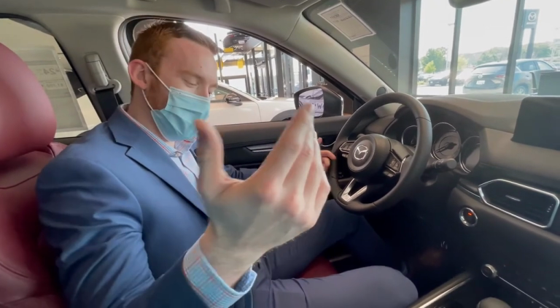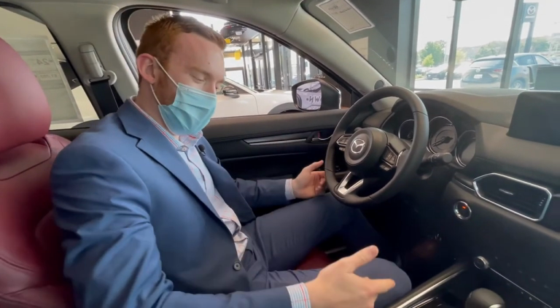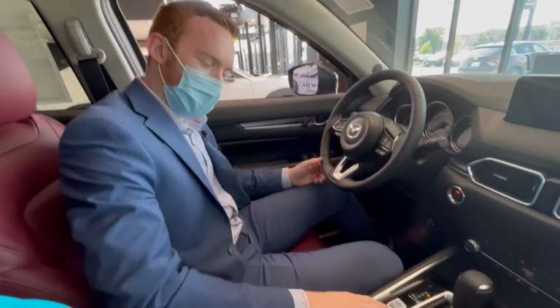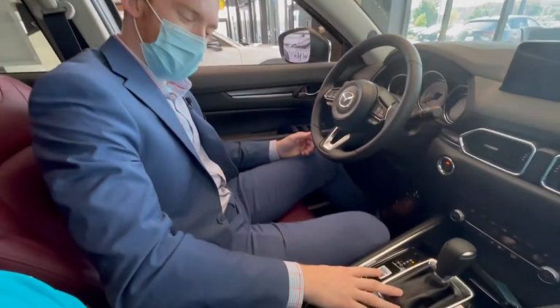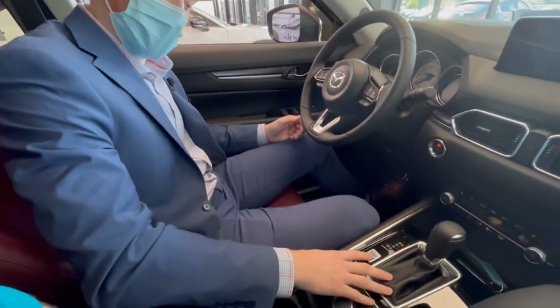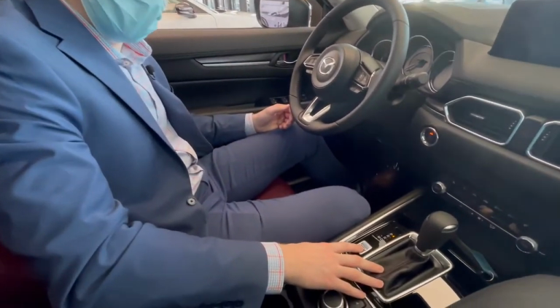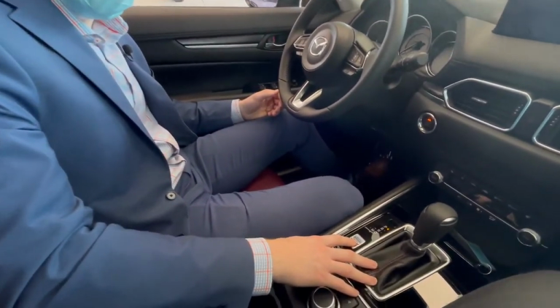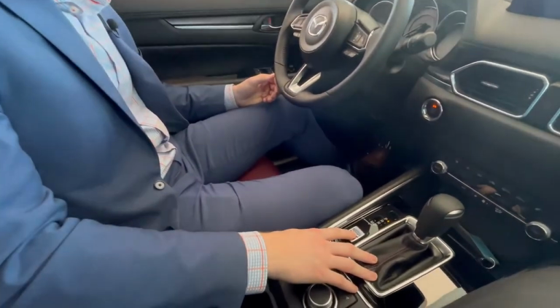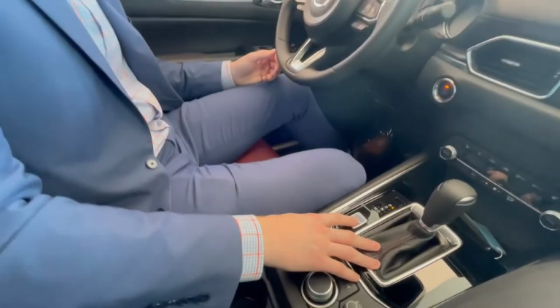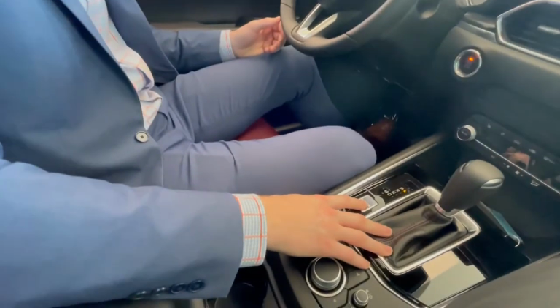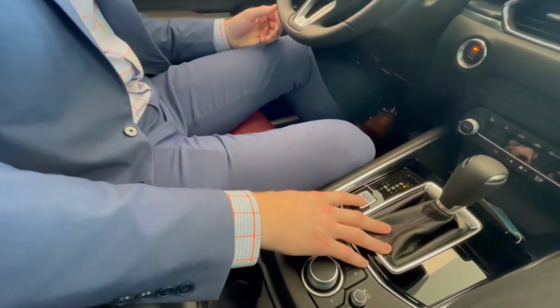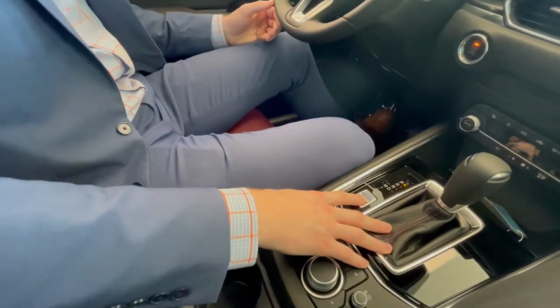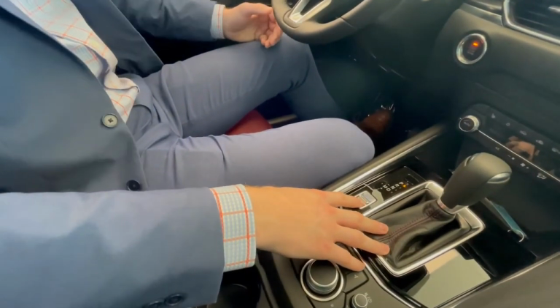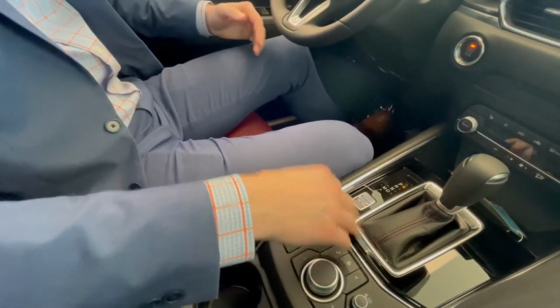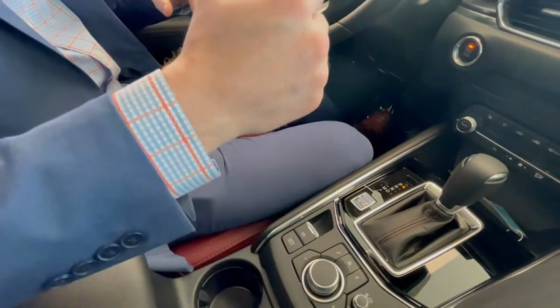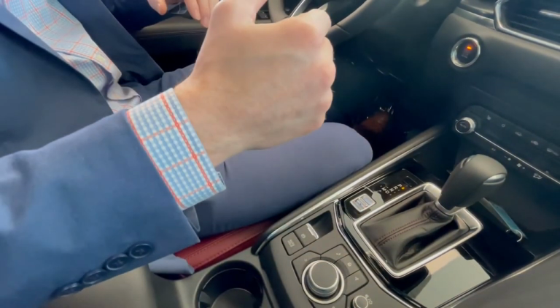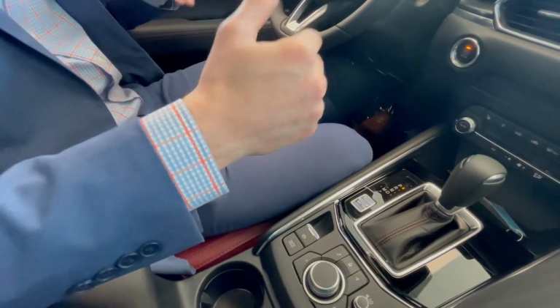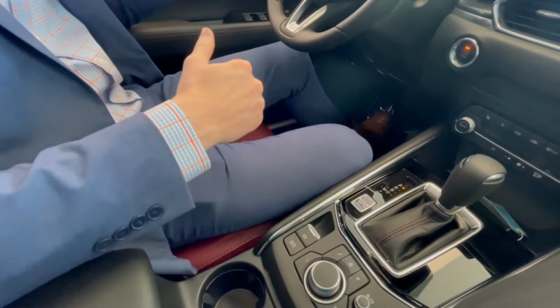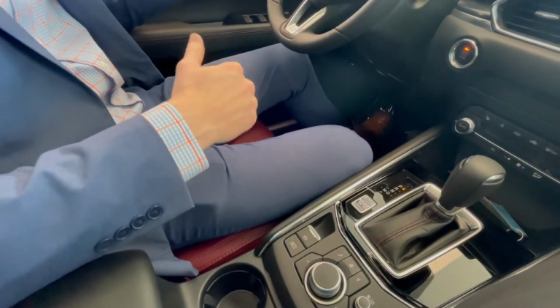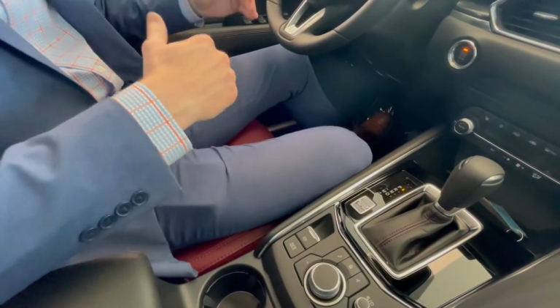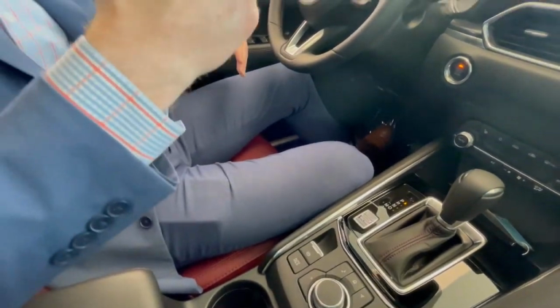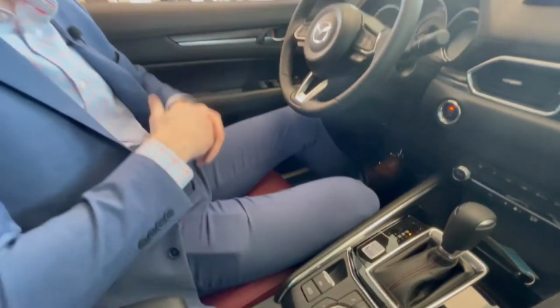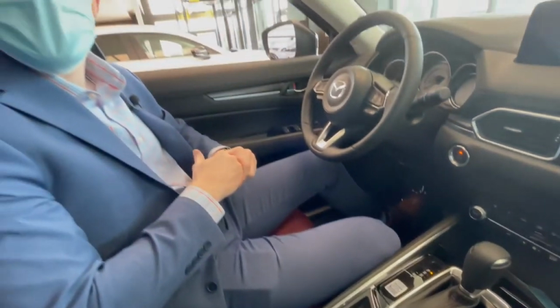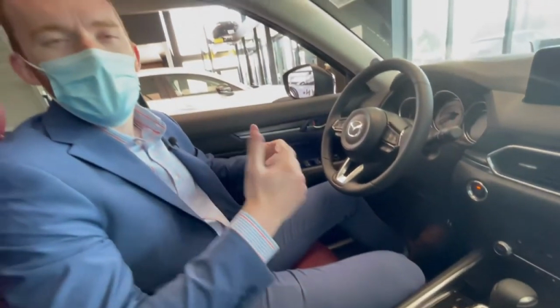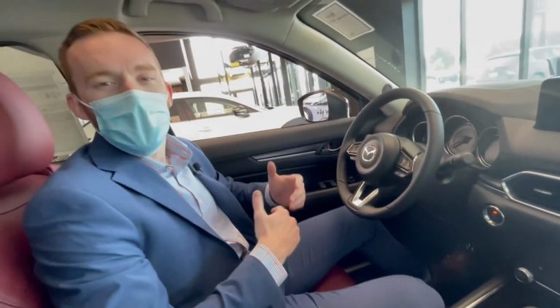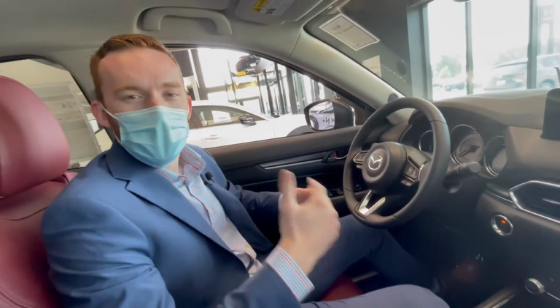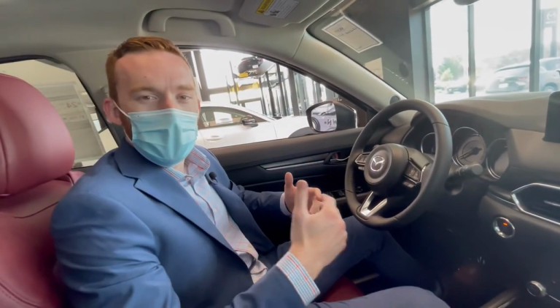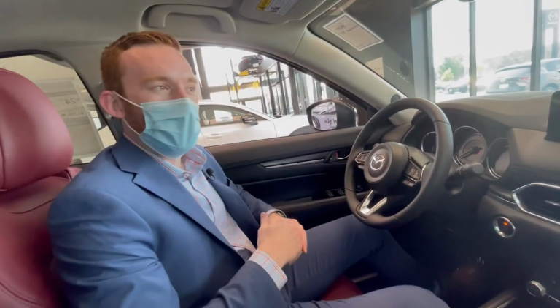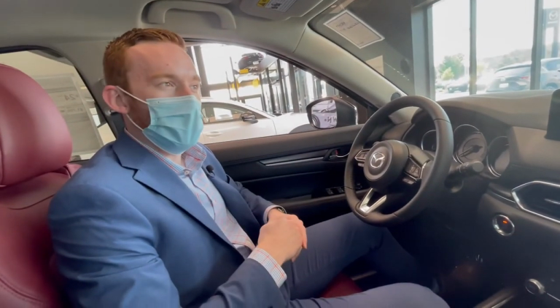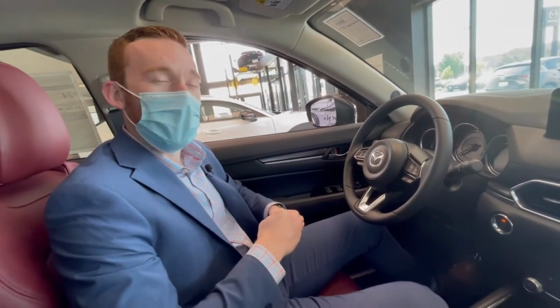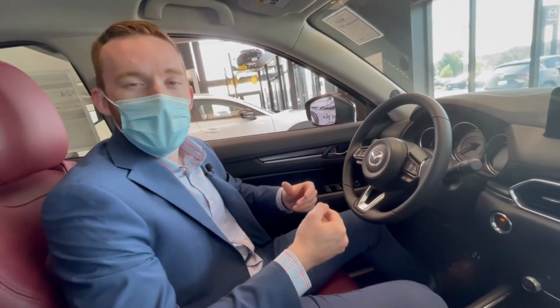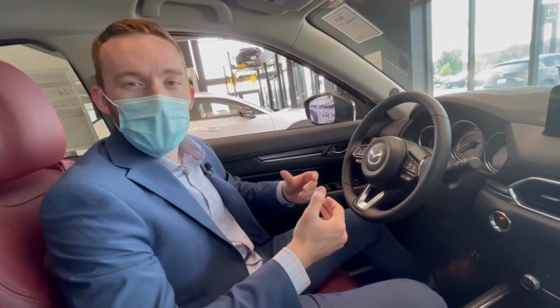Also, if you look right down here, this is where you turn on our sport mode. What that is going to do is kind of re-tune the transmission shift points. It's going to make this a little bit more fun, a little more sporty drive, get a little more connected feel.